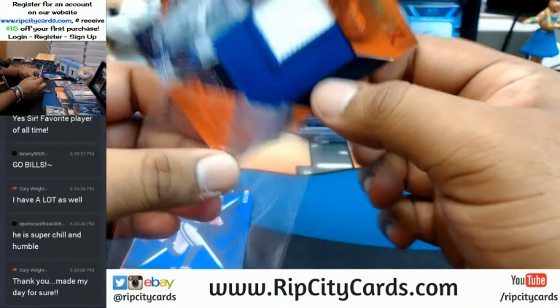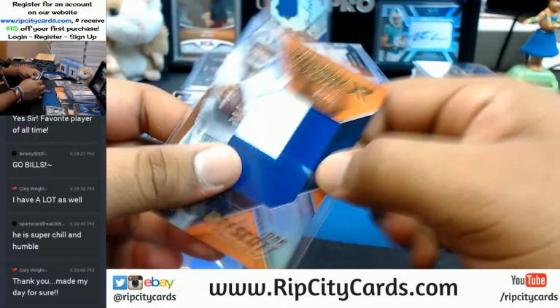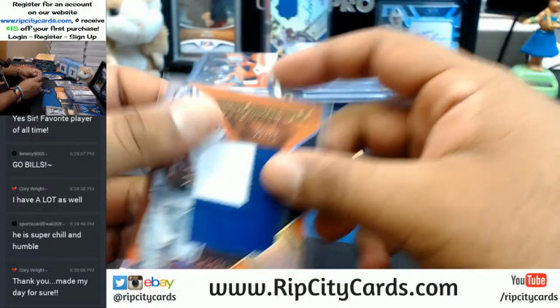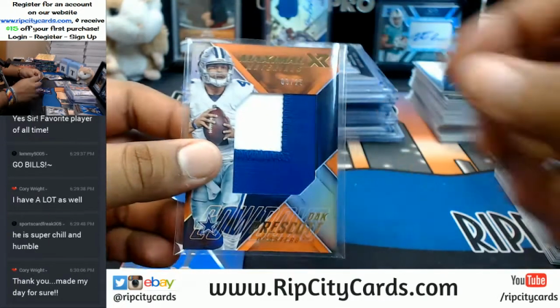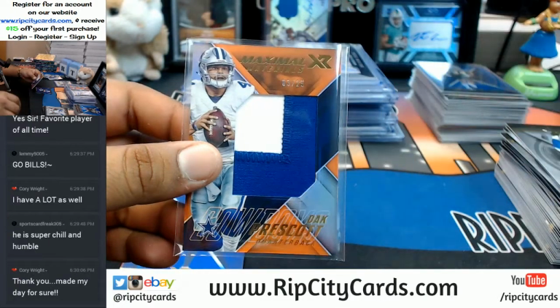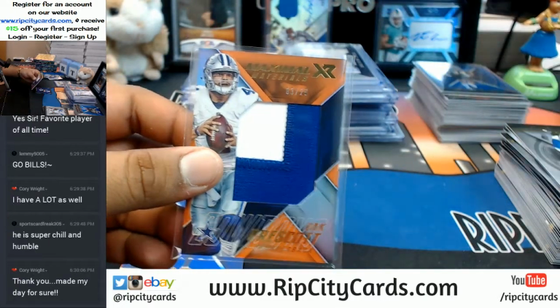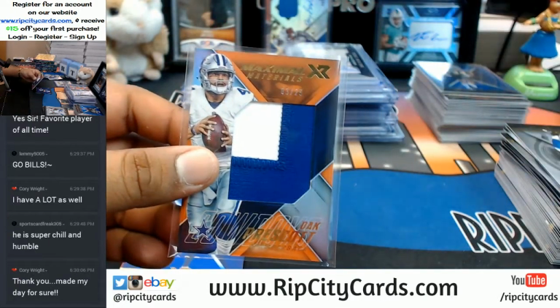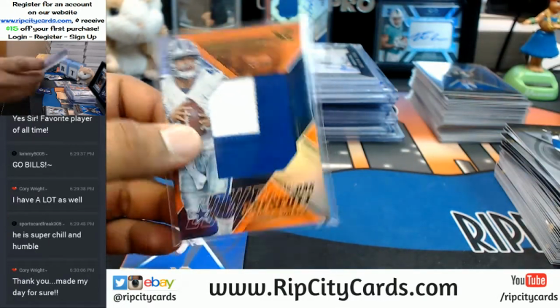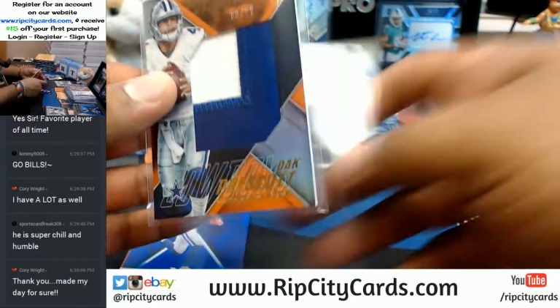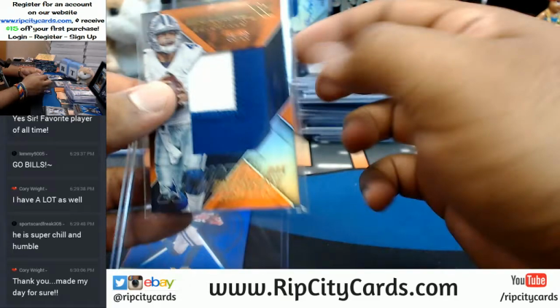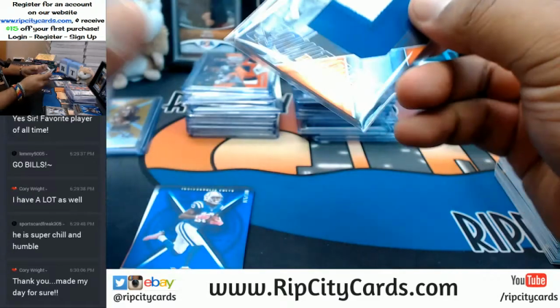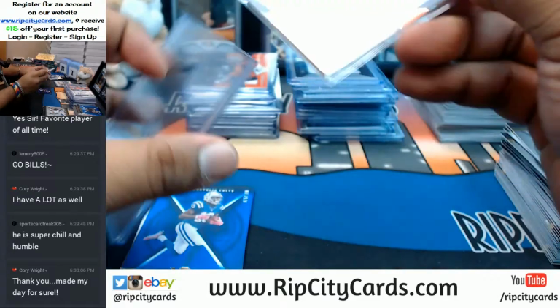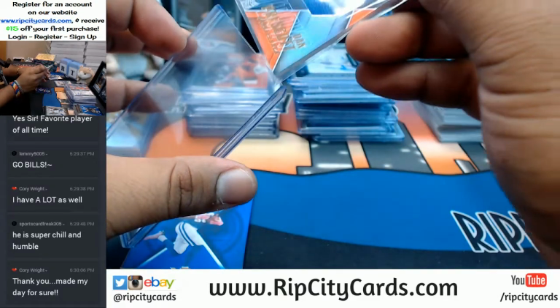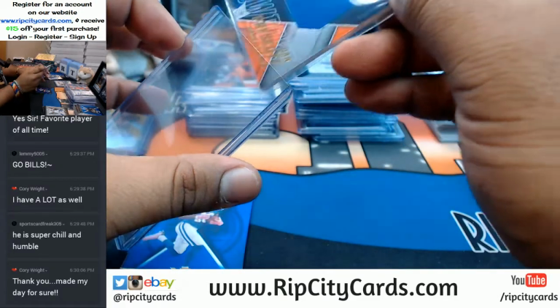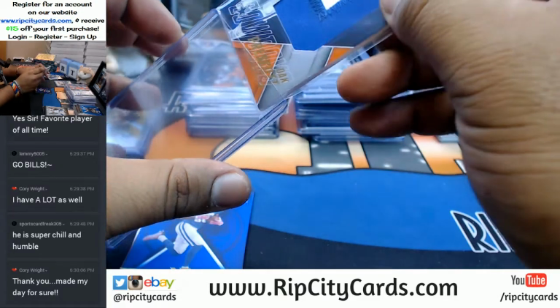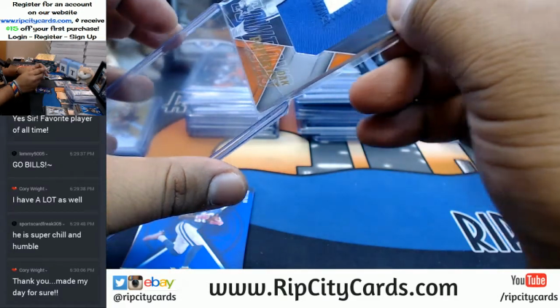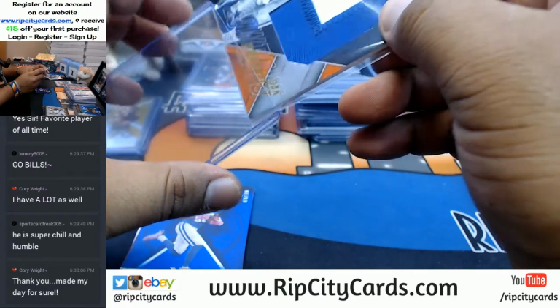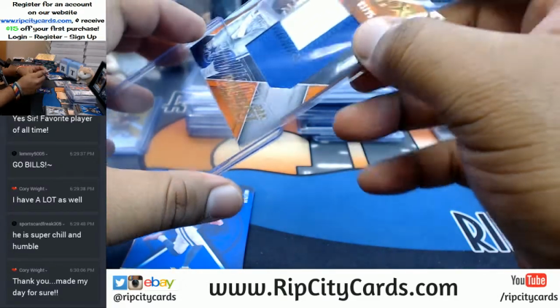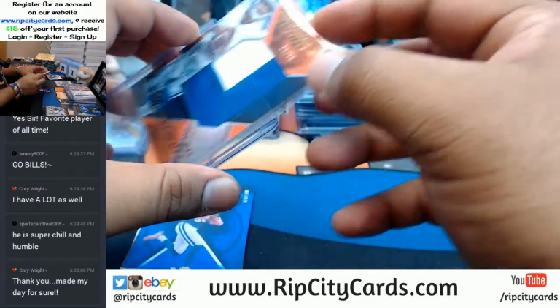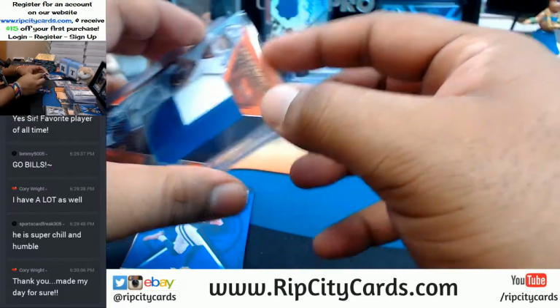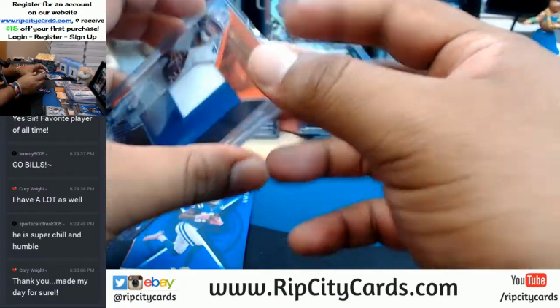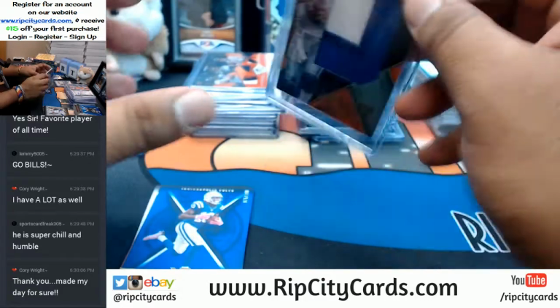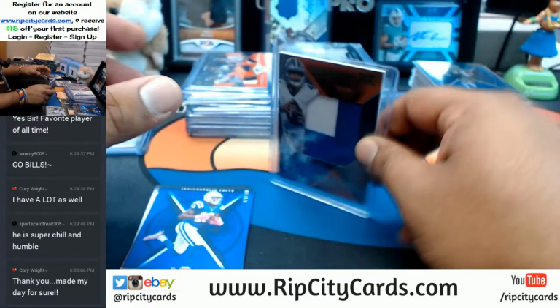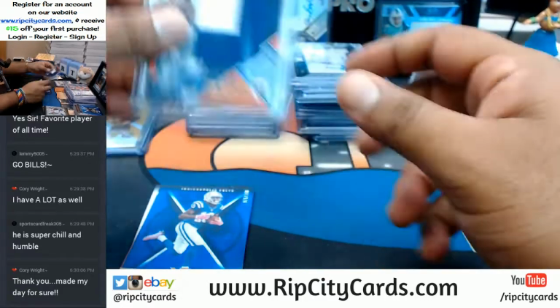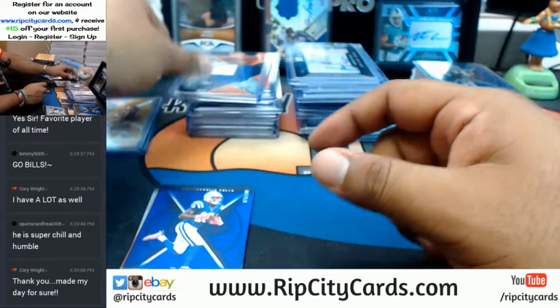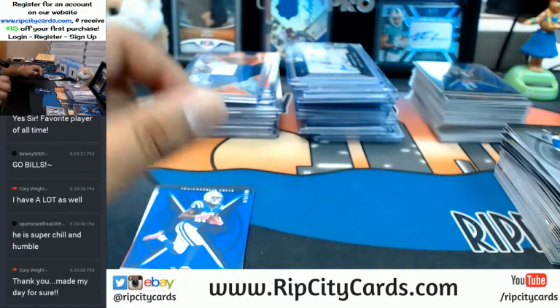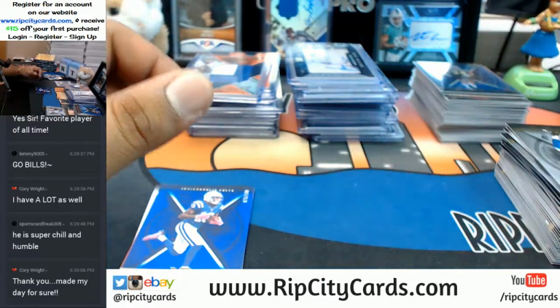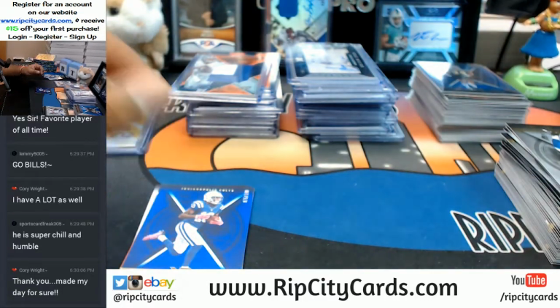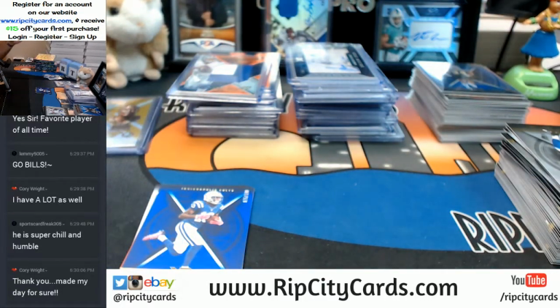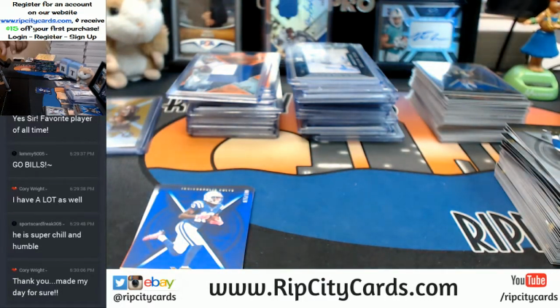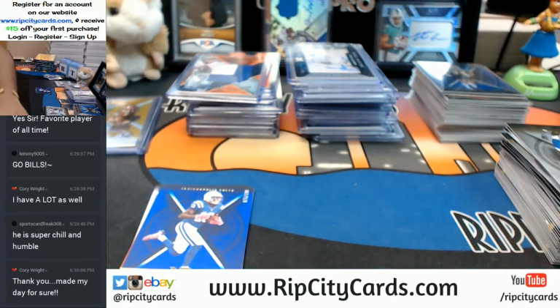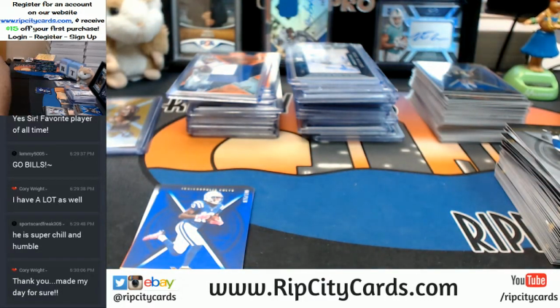3 out of 25 for the Cowboys — two-color patch for Dak Prescott. The cool thing about the eBay breaks though is even if you do go hitless, we send you a random pack of cards.